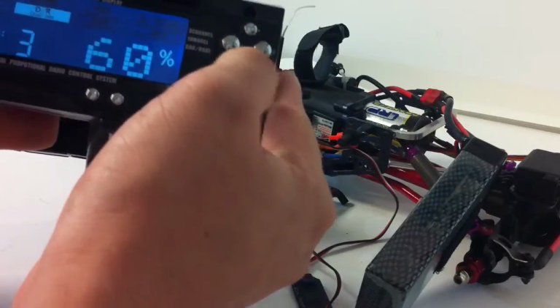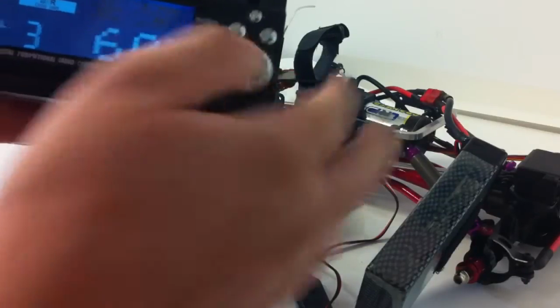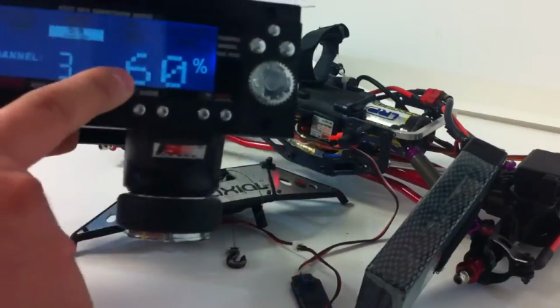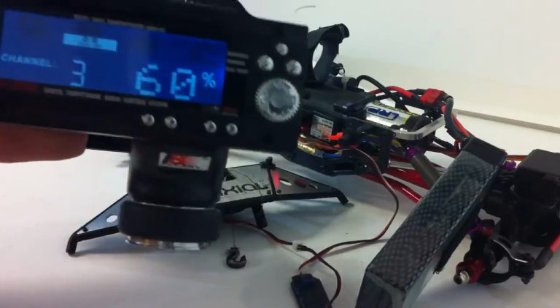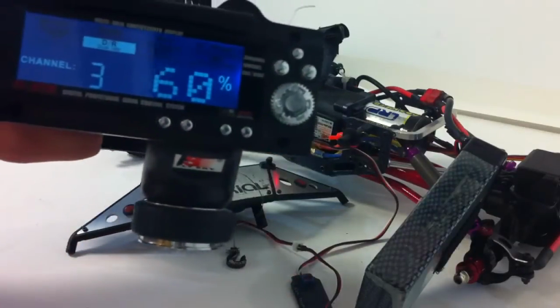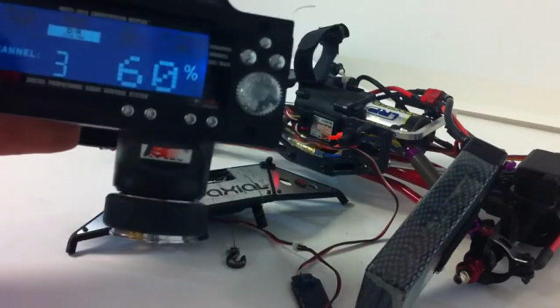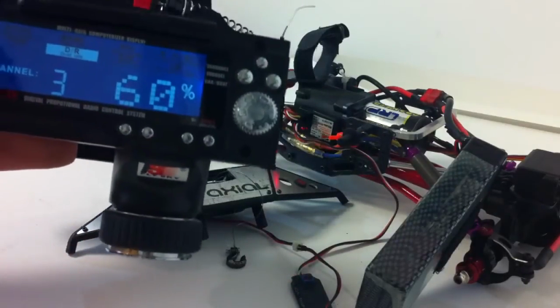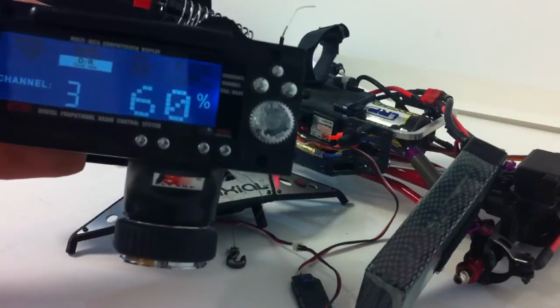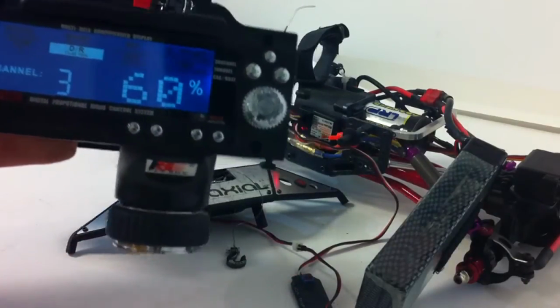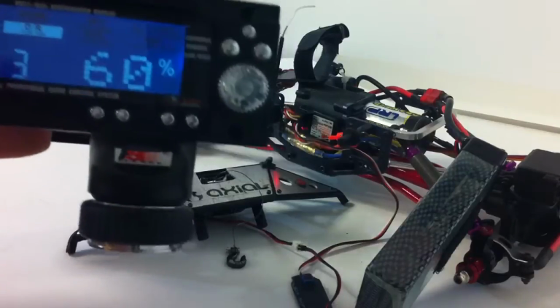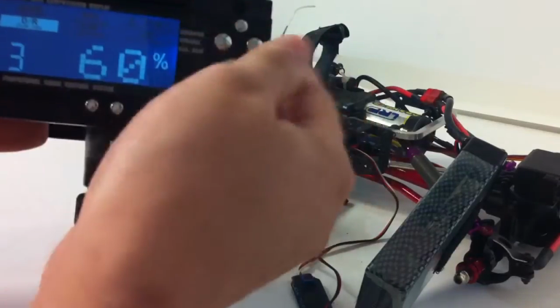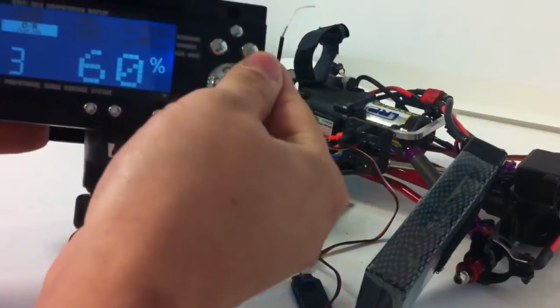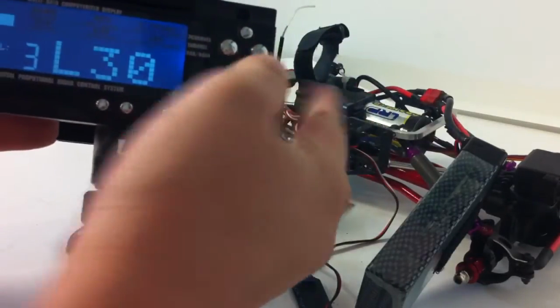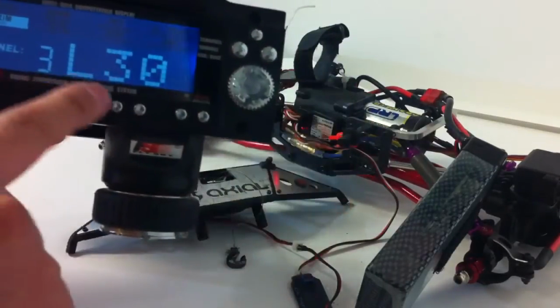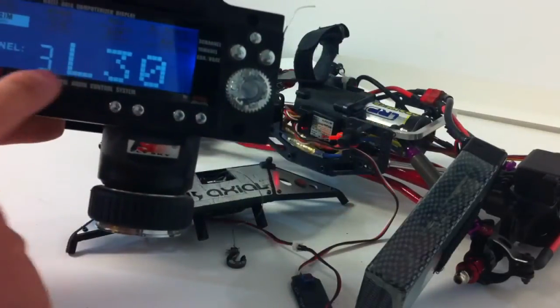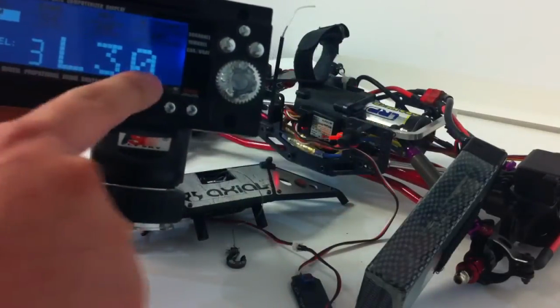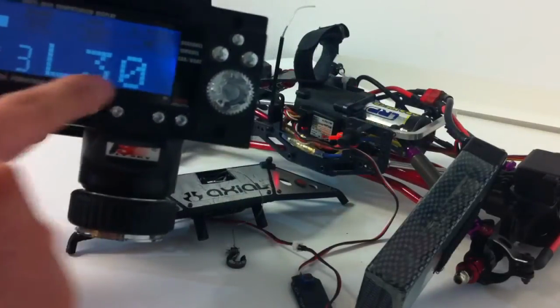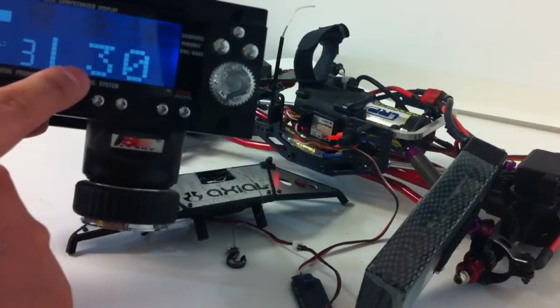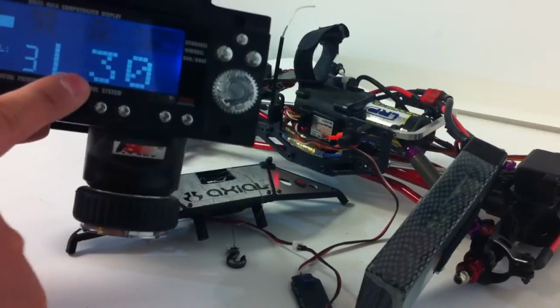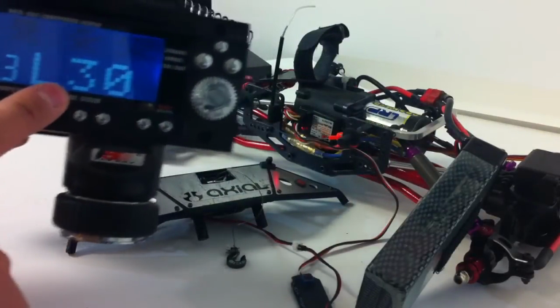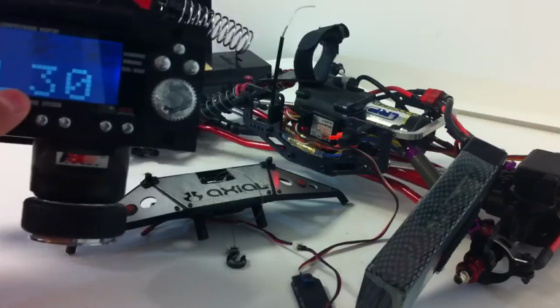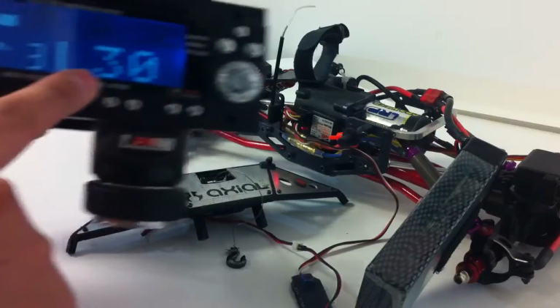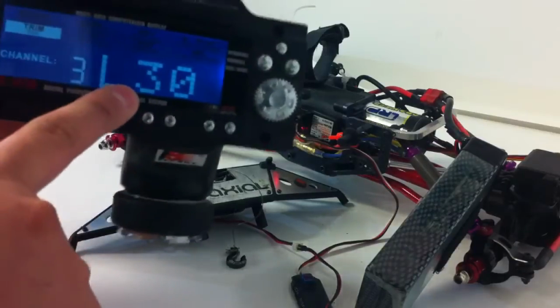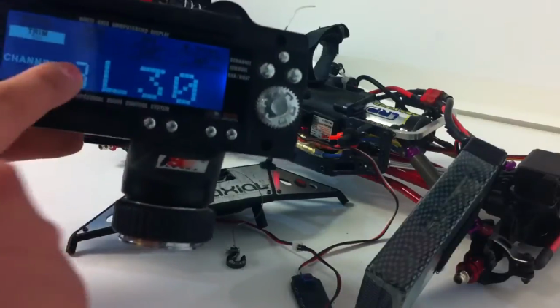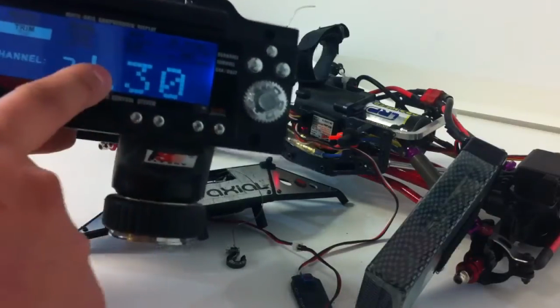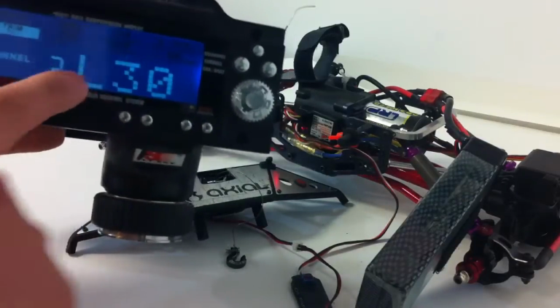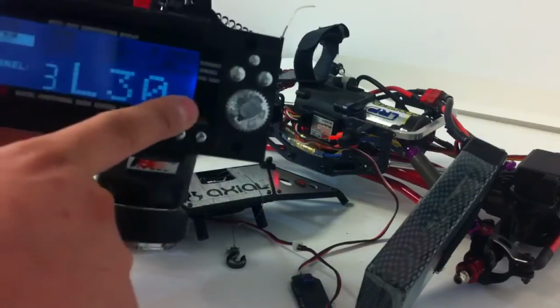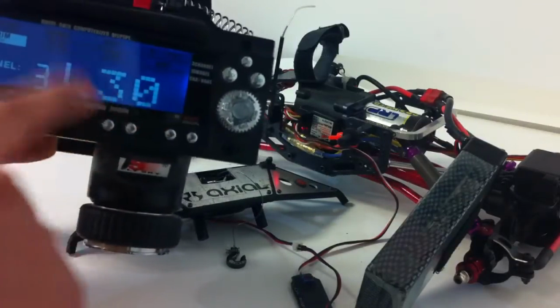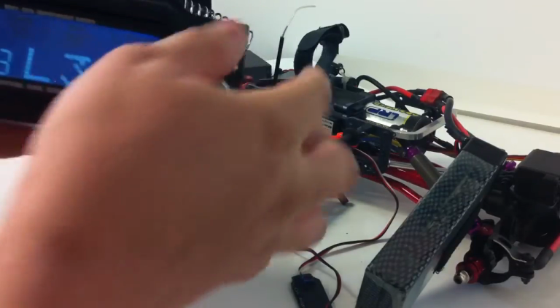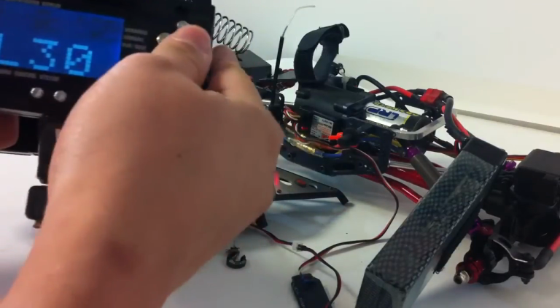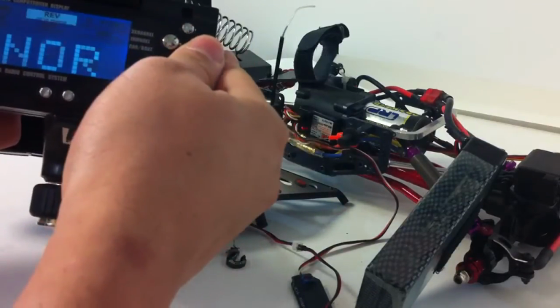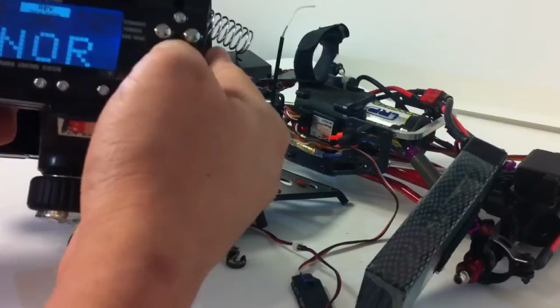Your dual rate, you want to keep it at 60%. Your trim to the left, 30. Well, if you have it reversed, it'll be to the right, 30. Let me show you guys now how this works.